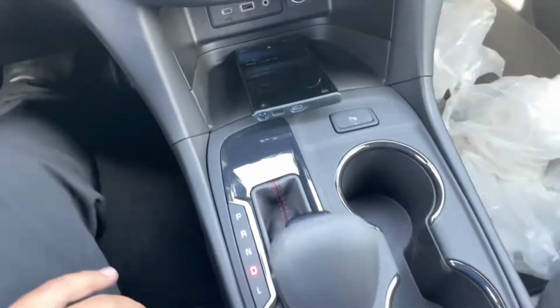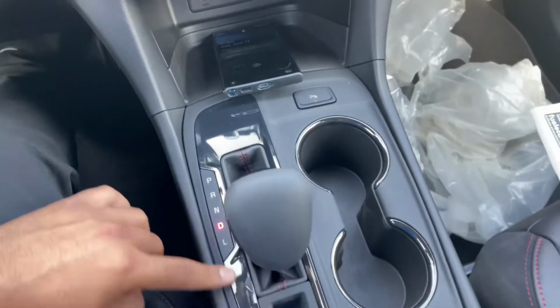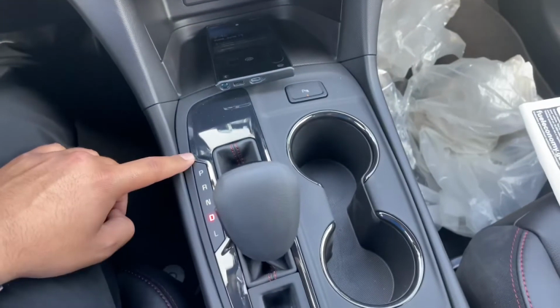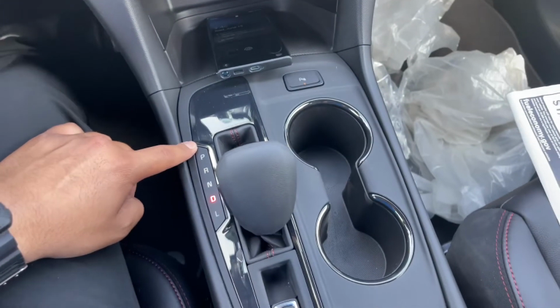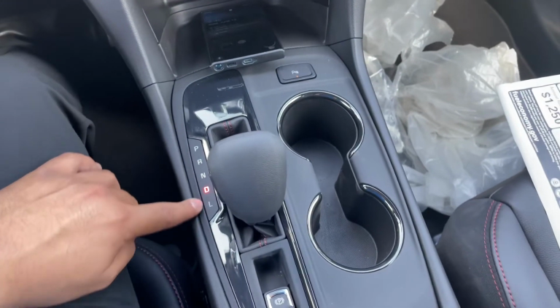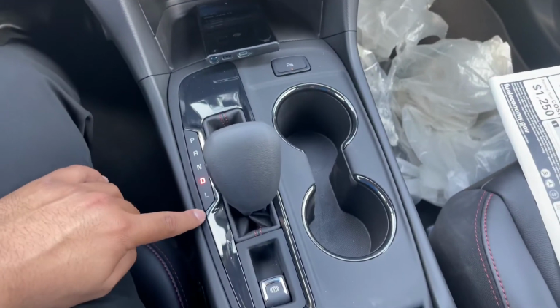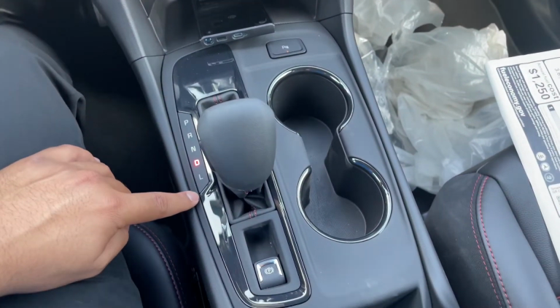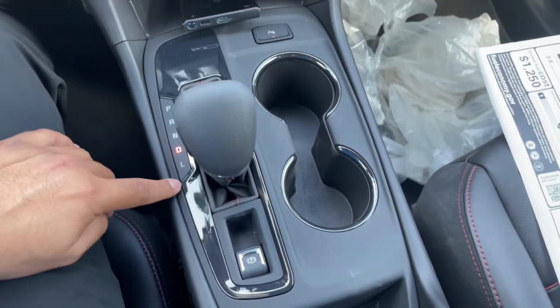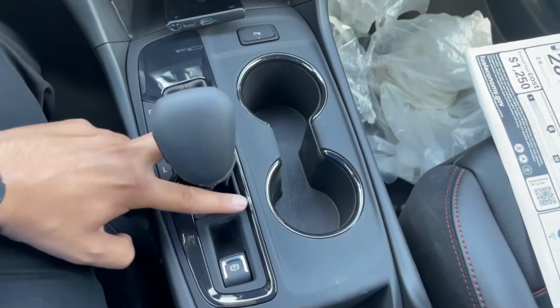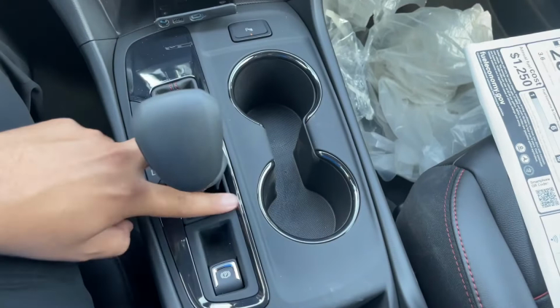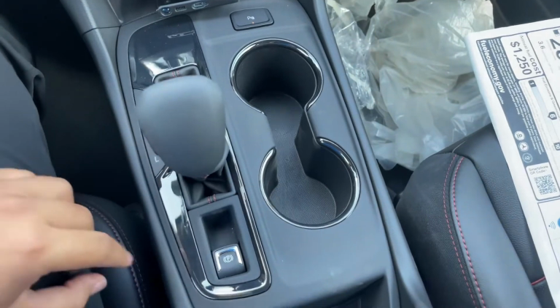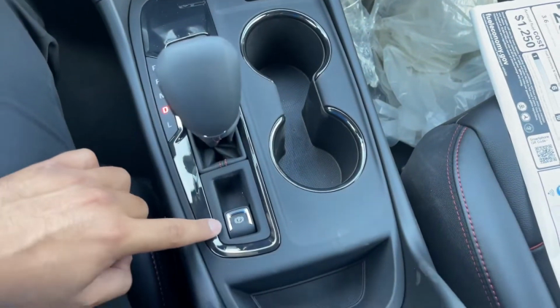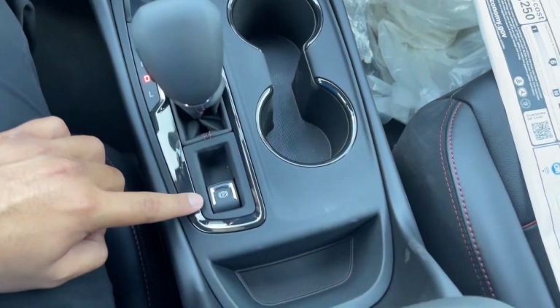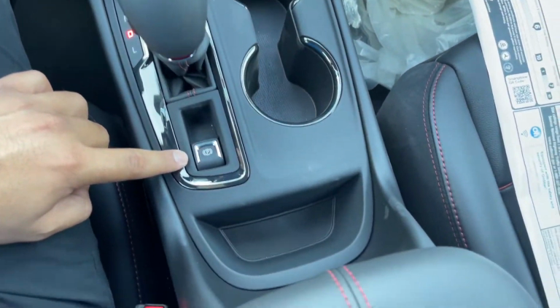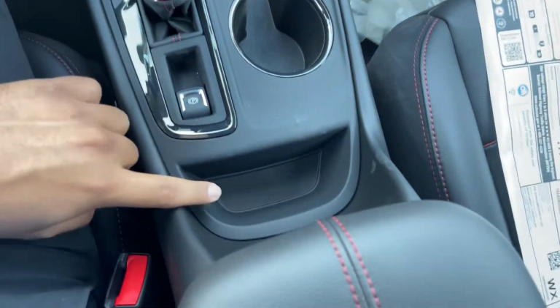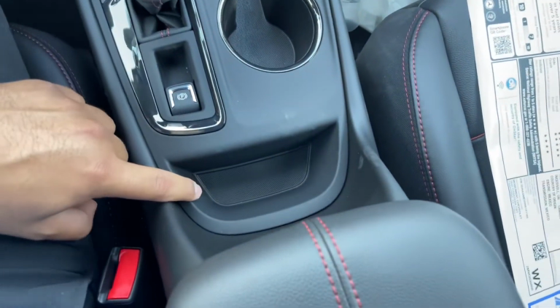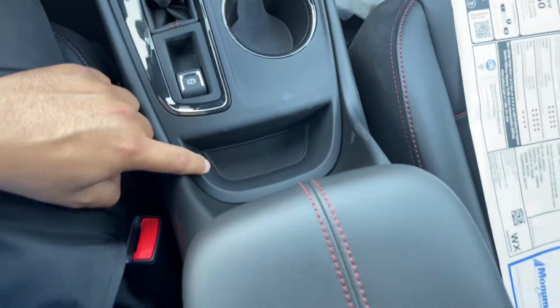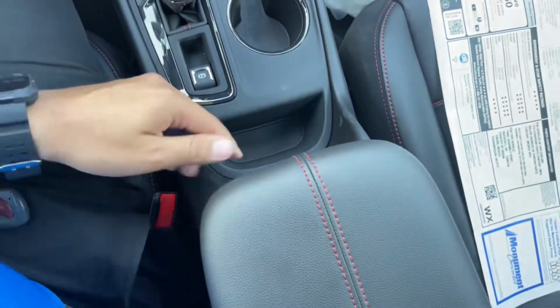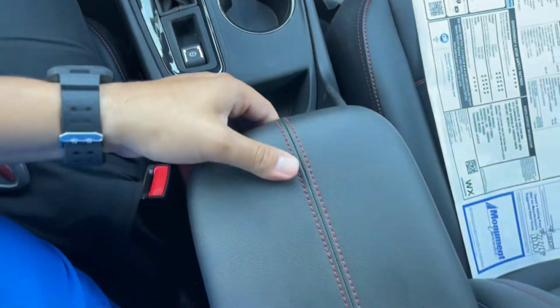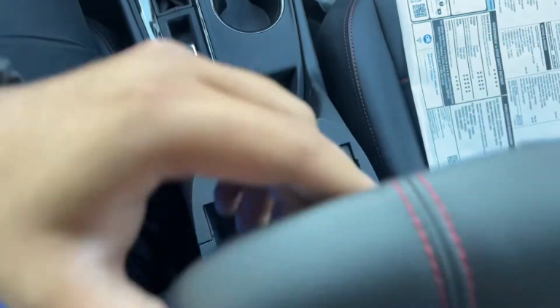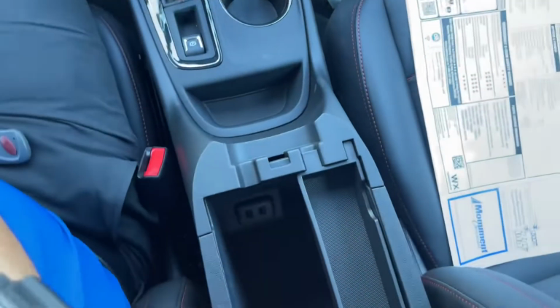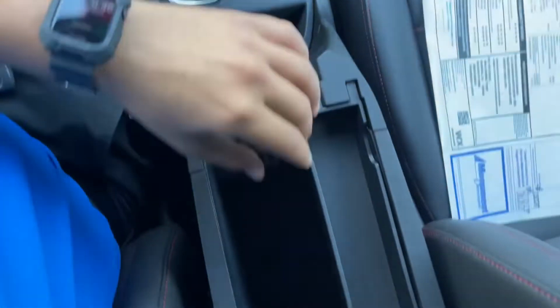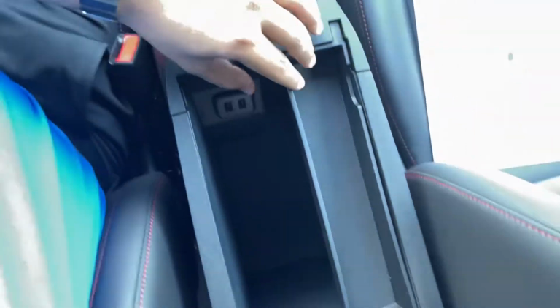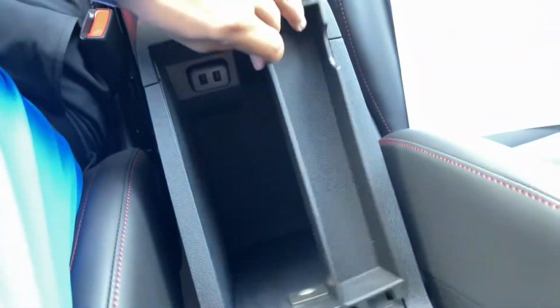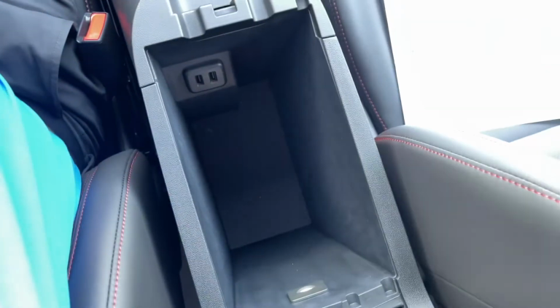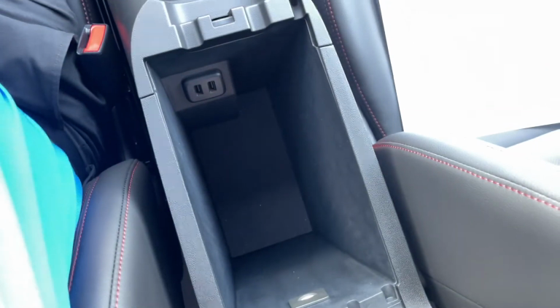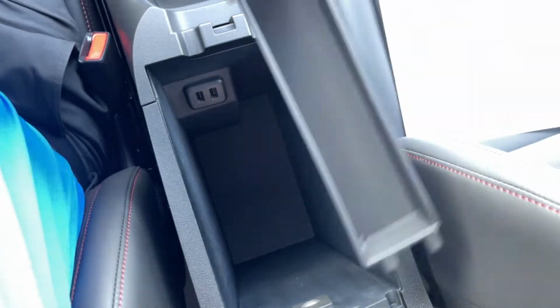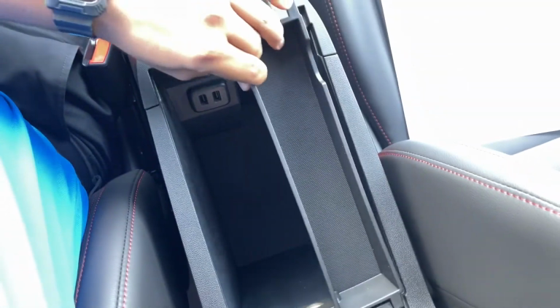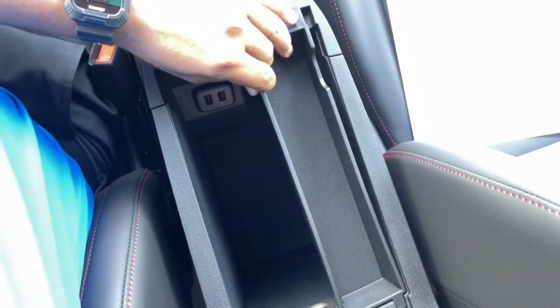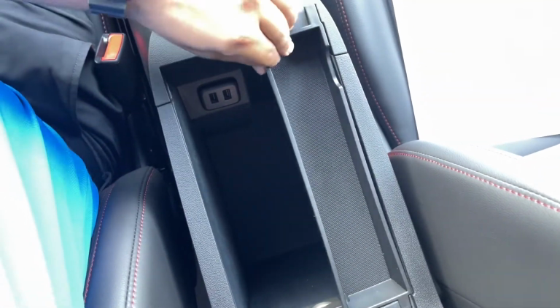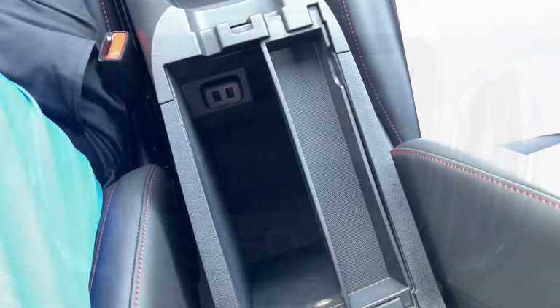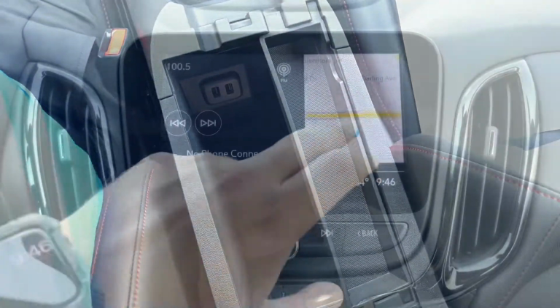Right down here you have the six-speed automatic transmission shifter, two cupholders, electronic parking brake, and a little slot for your coins. And you have a deep center storage compartment with two USB ports.